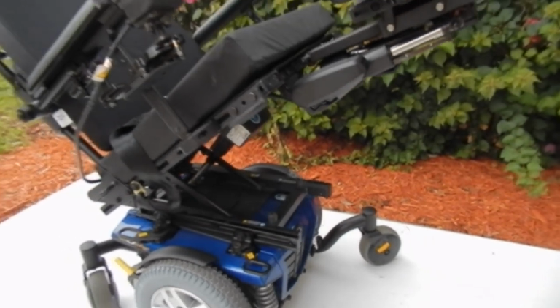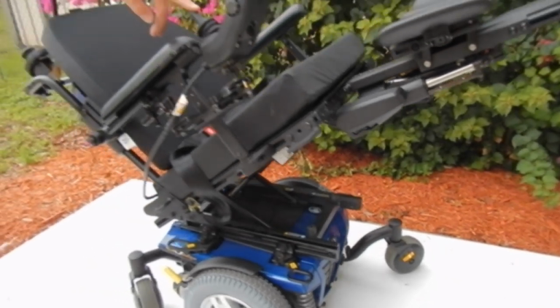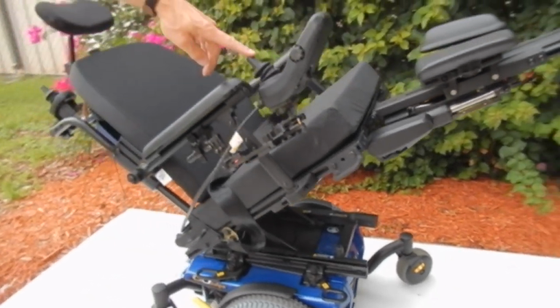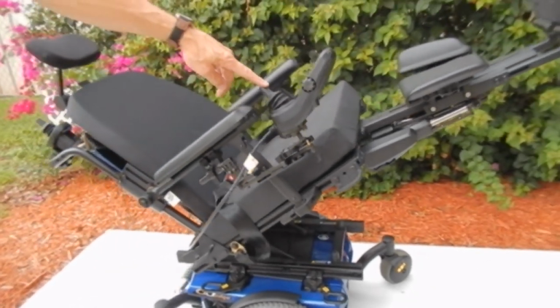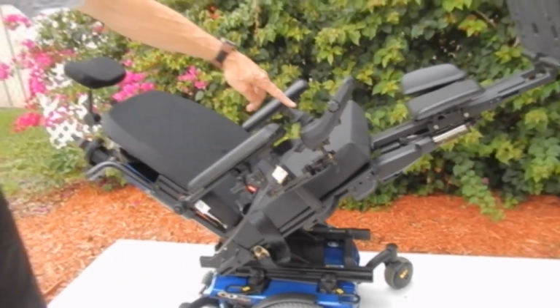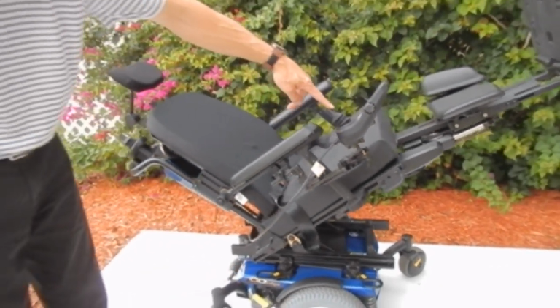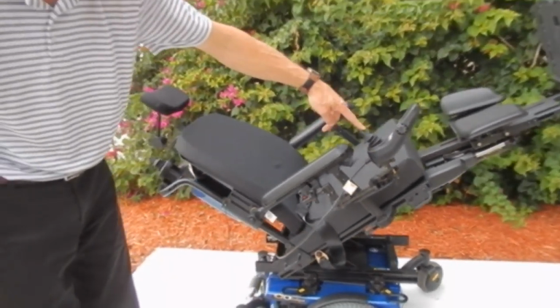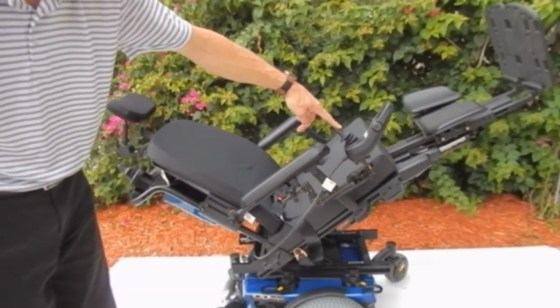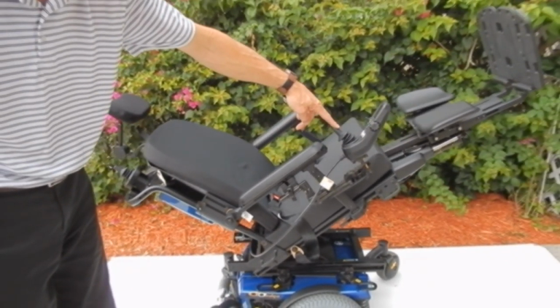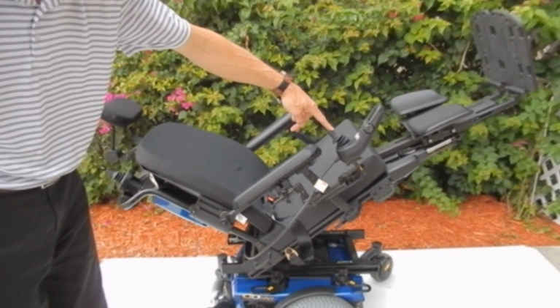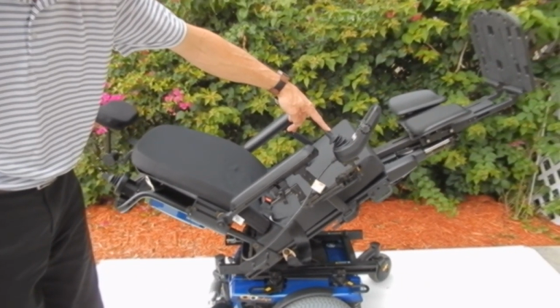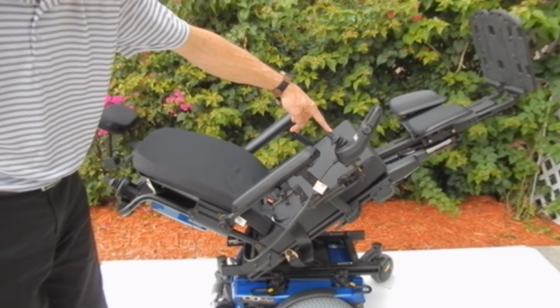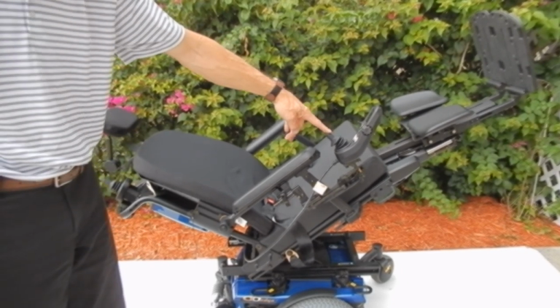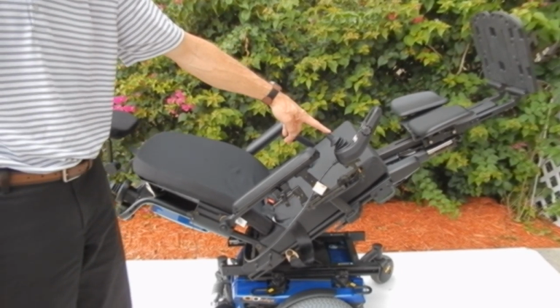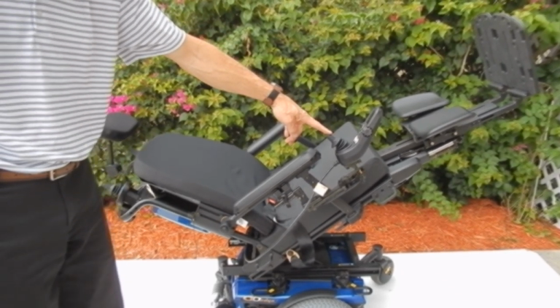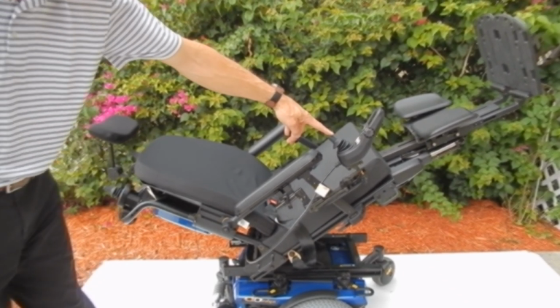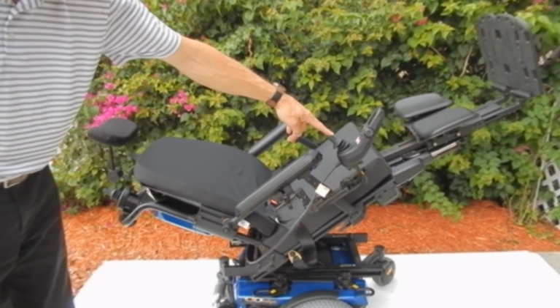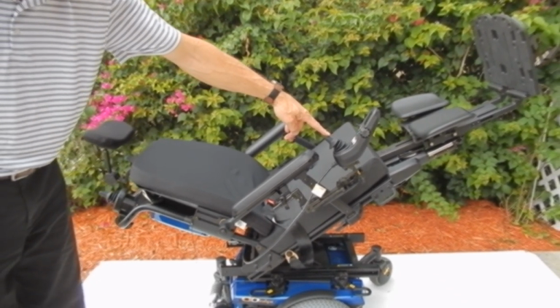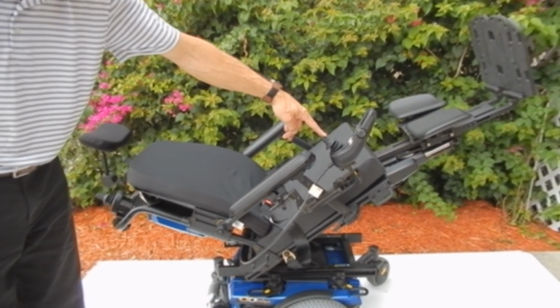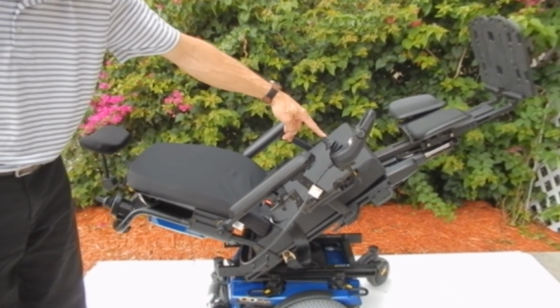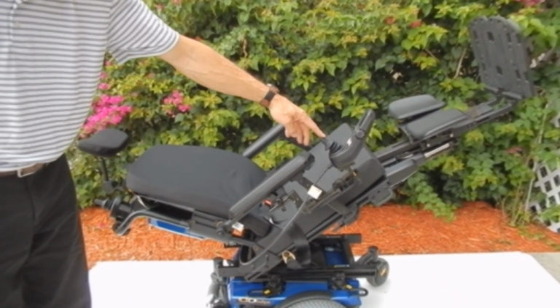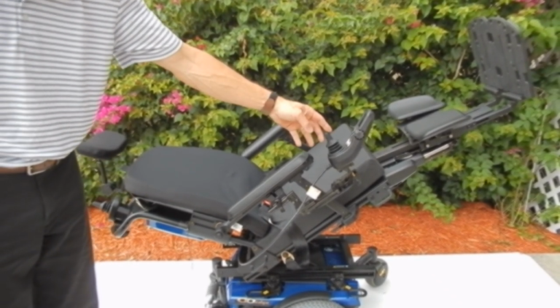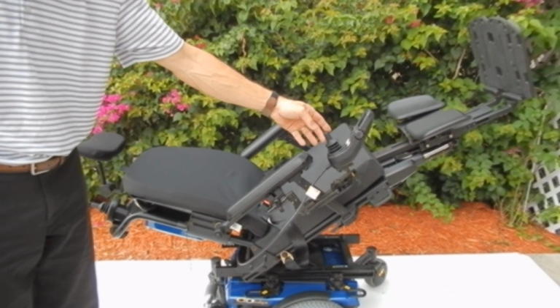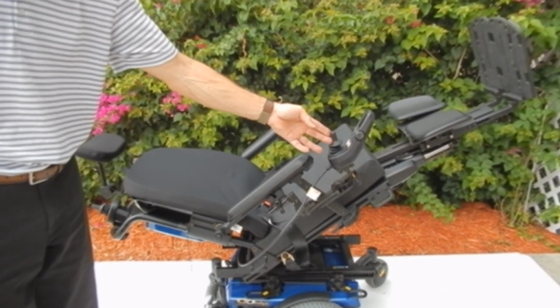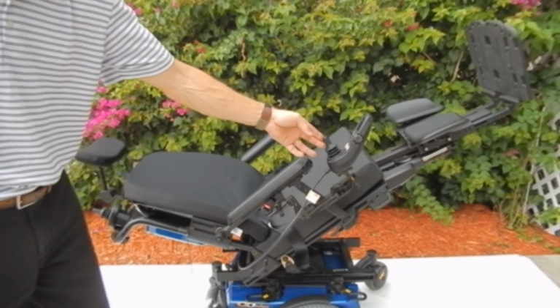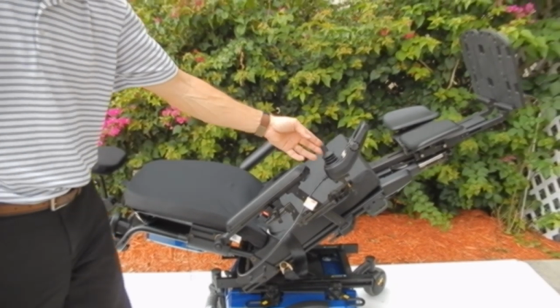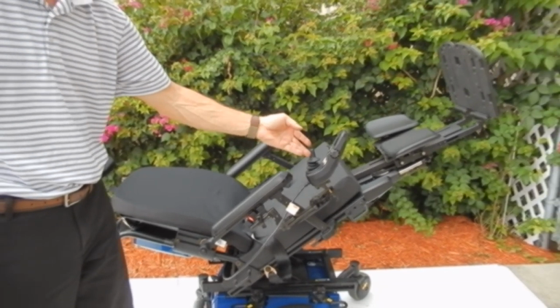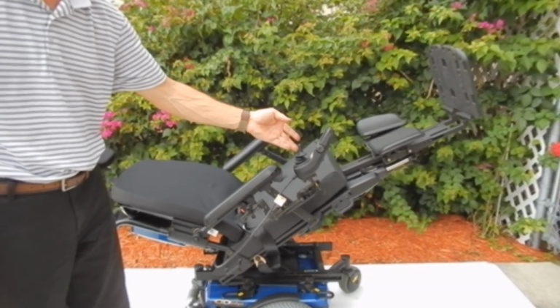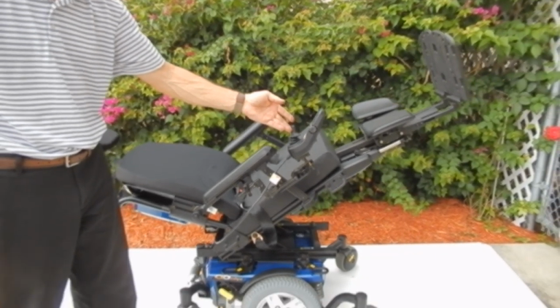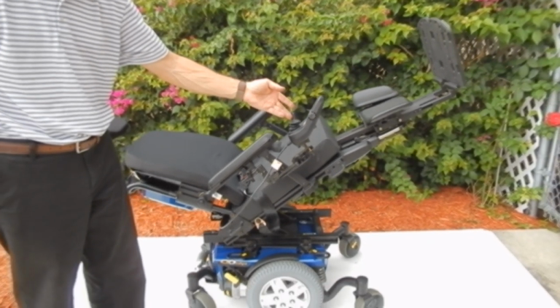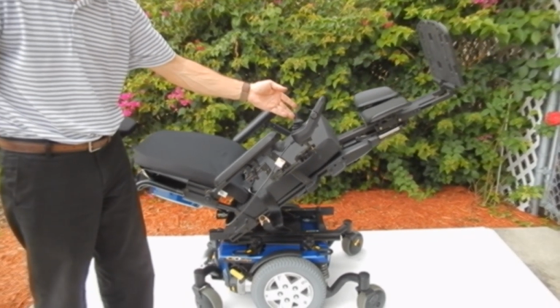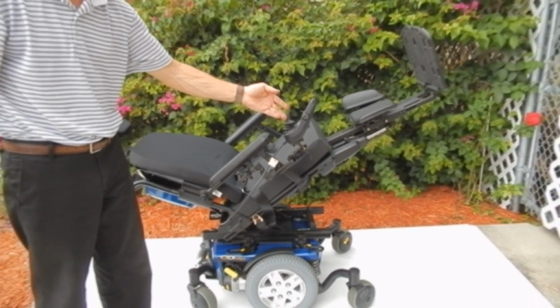As you can see, the seat is reclining back. So it has electric recline, electric tilt, and electric seat lift. This chair was probably over $22,000 when it was new.